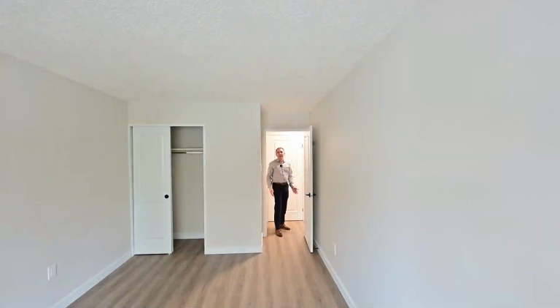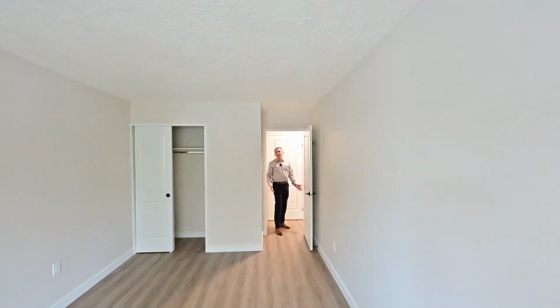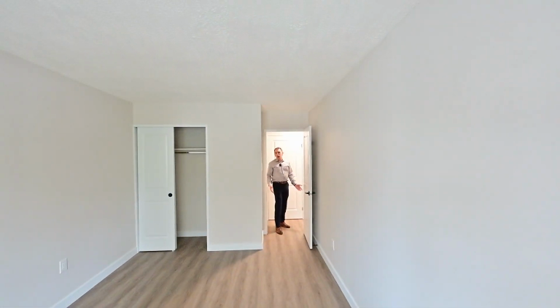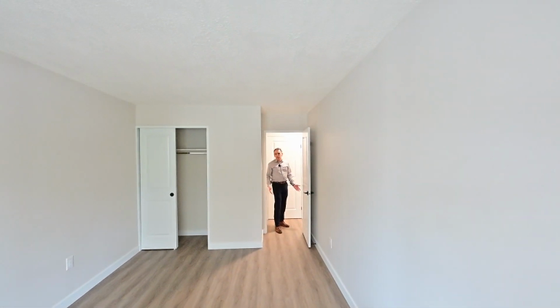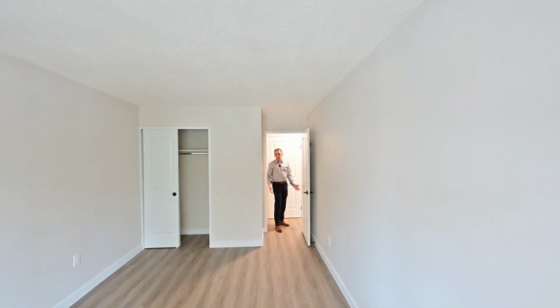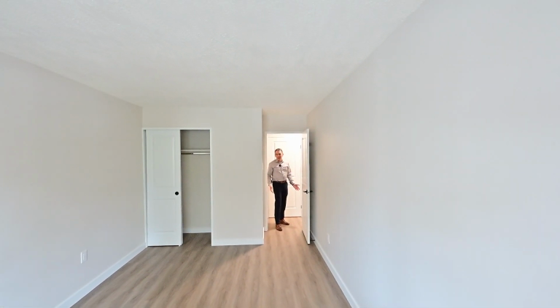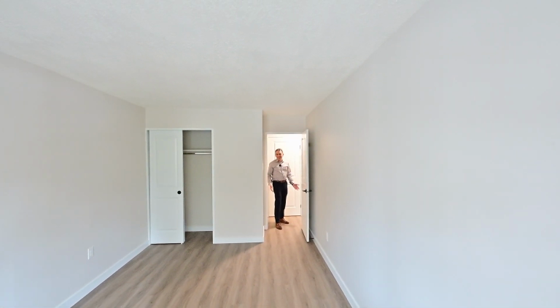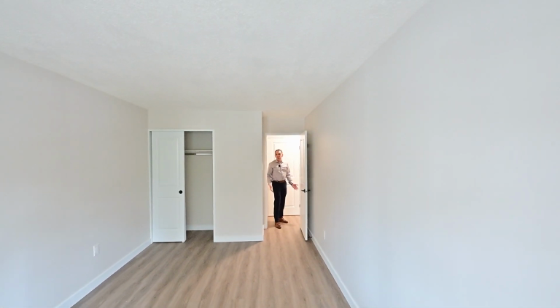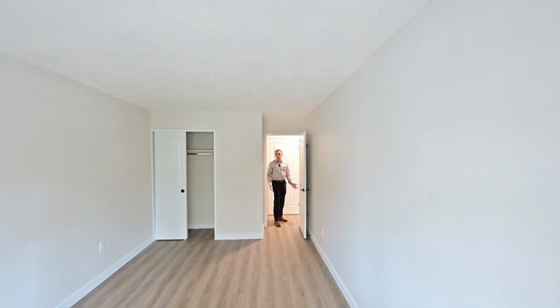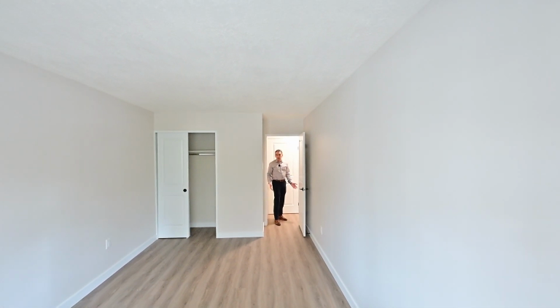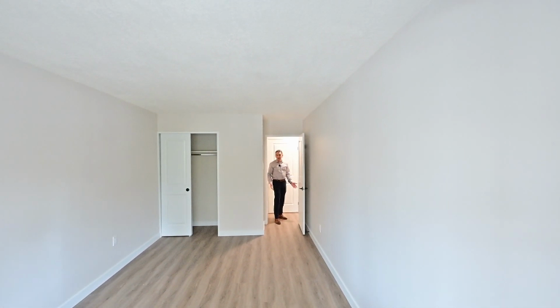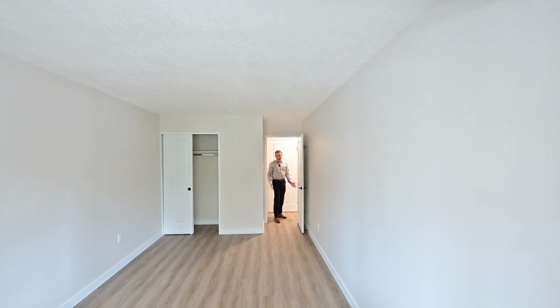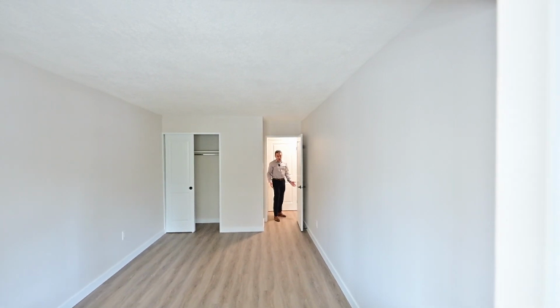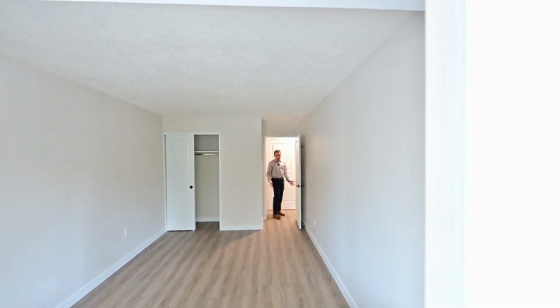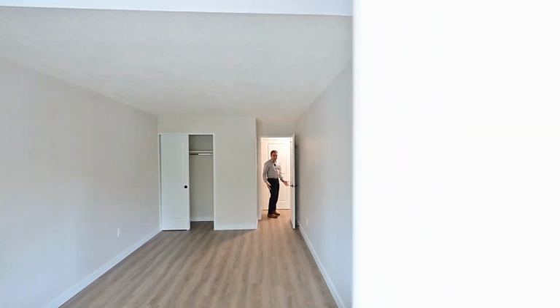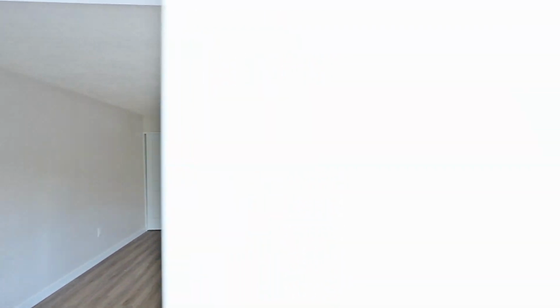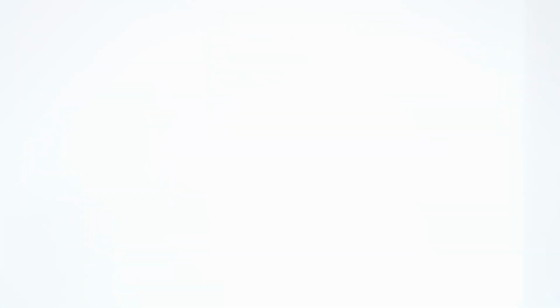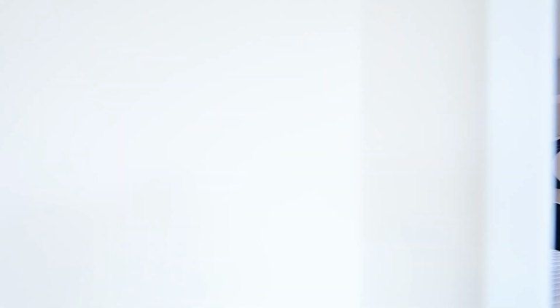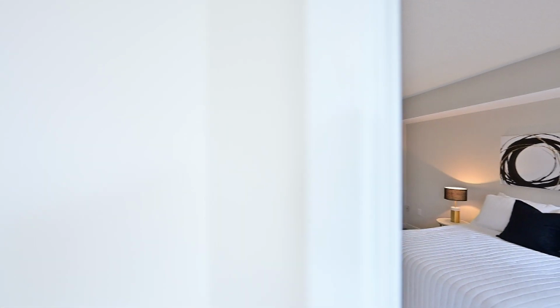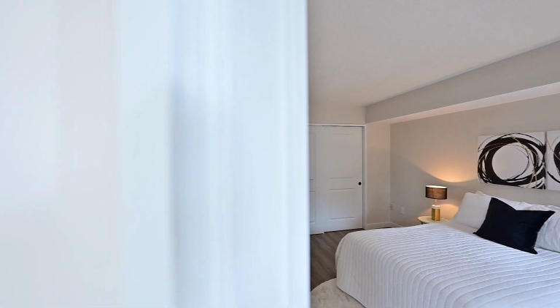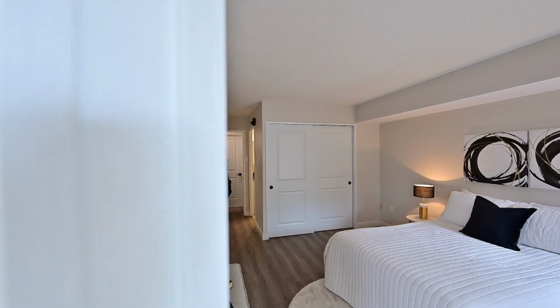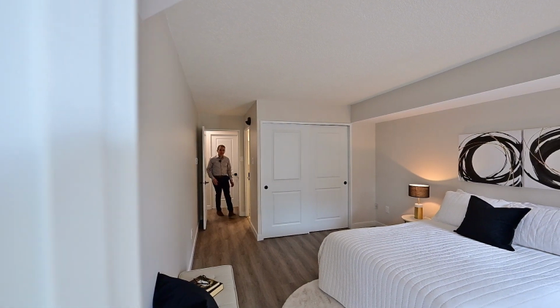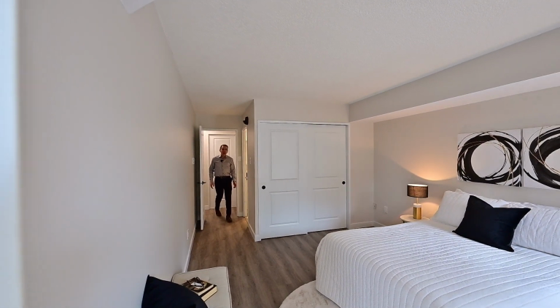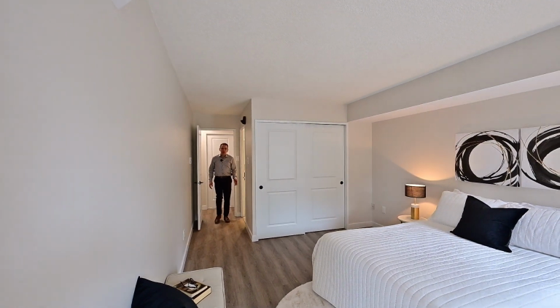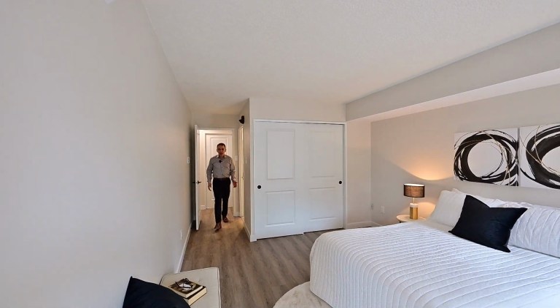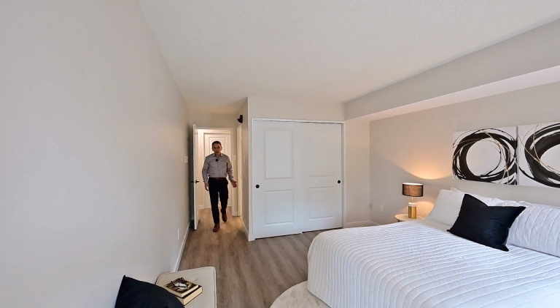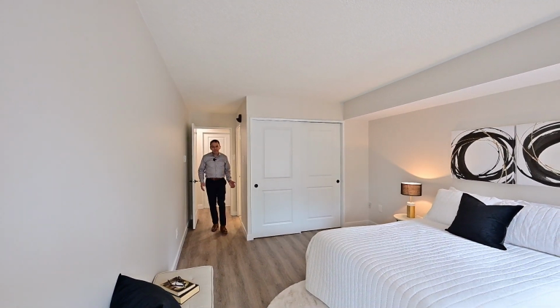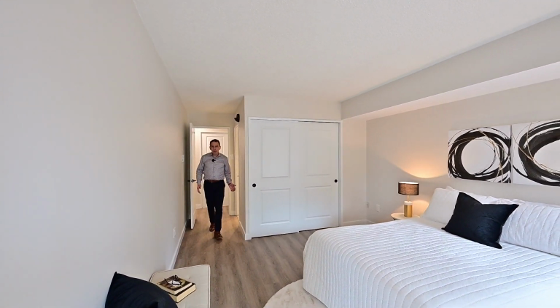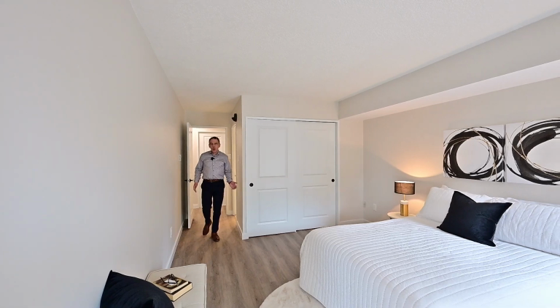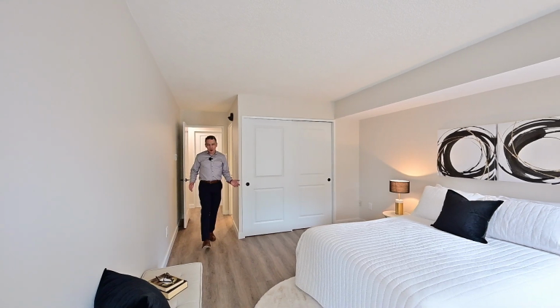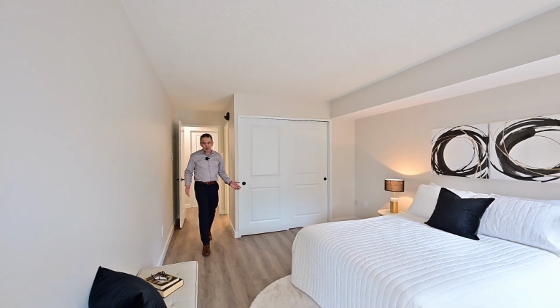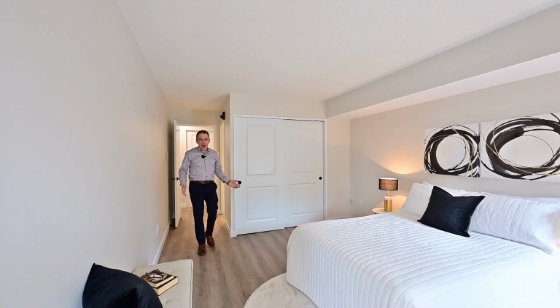The carpet-free experience extends to both bedrooms — this one, and the primary, with an ensuite bath.